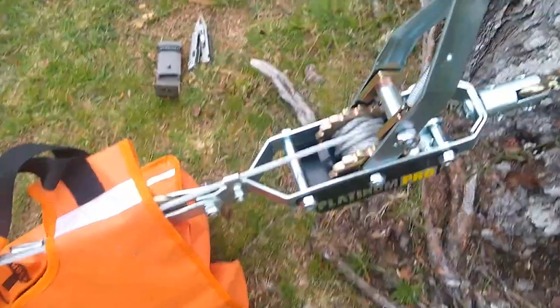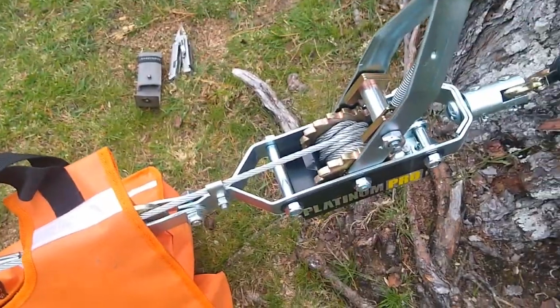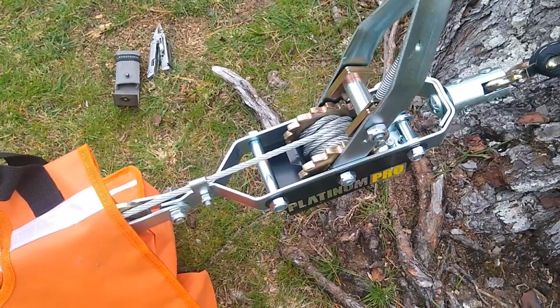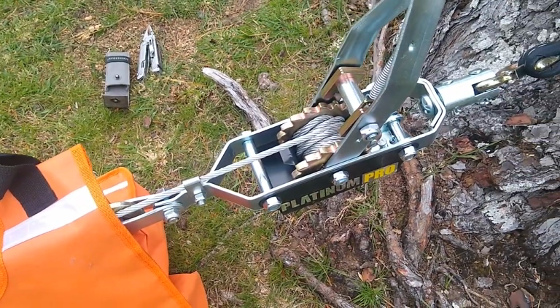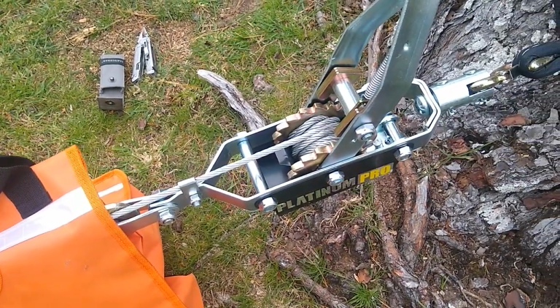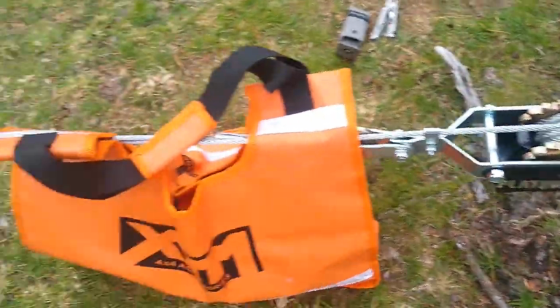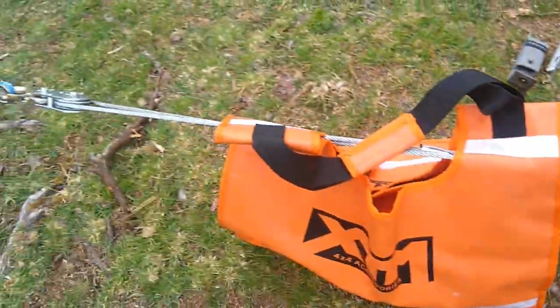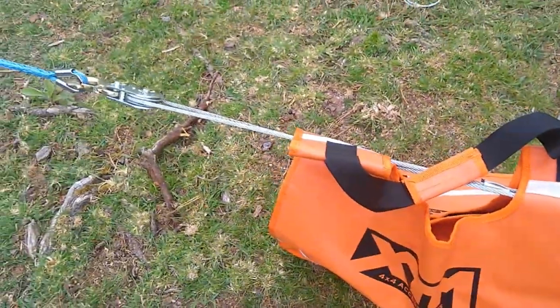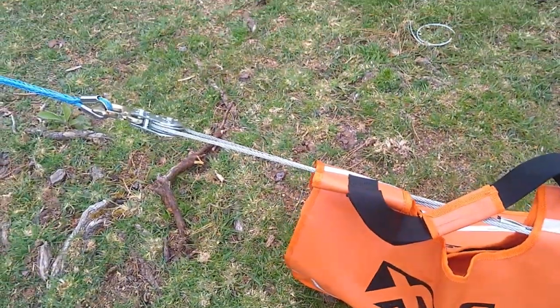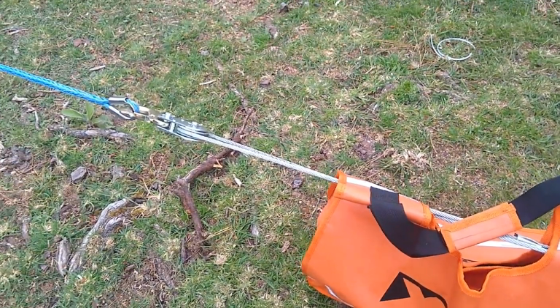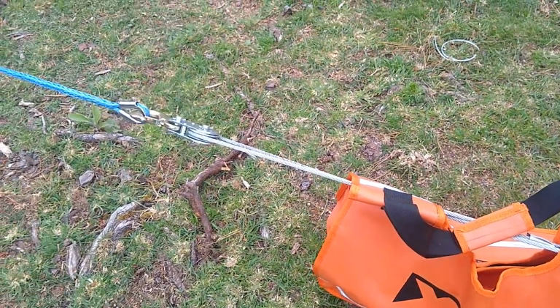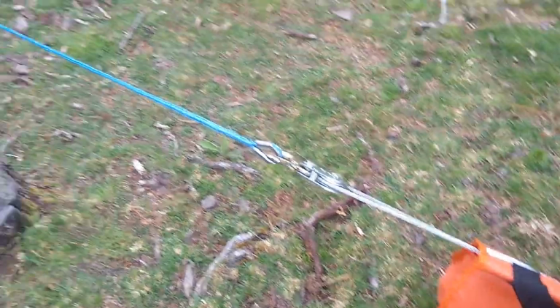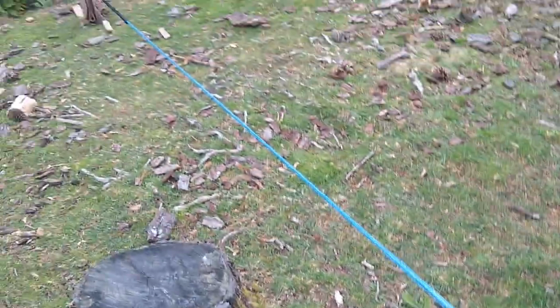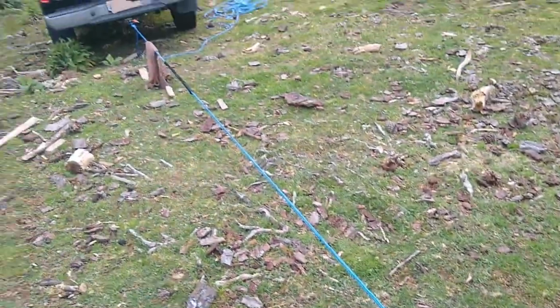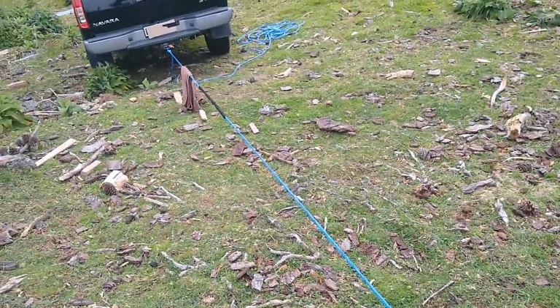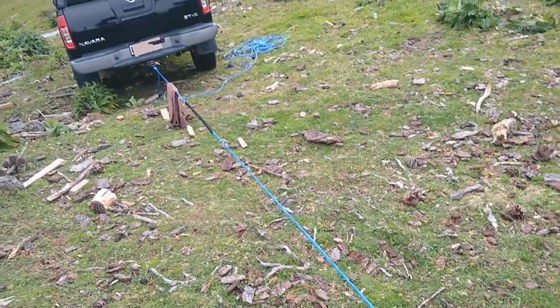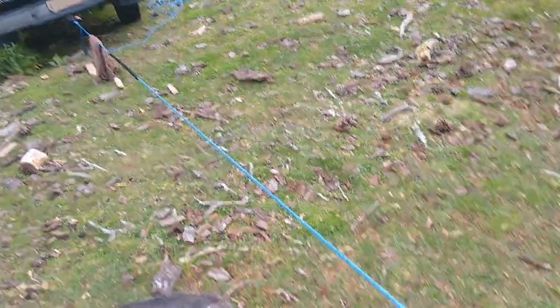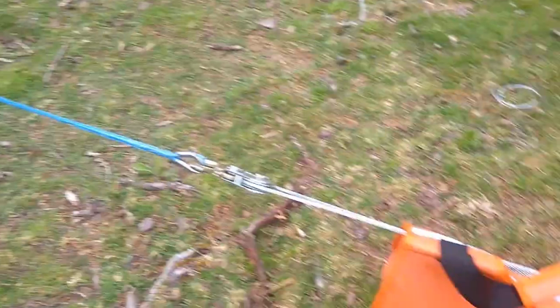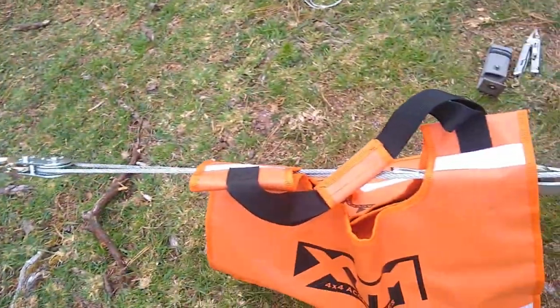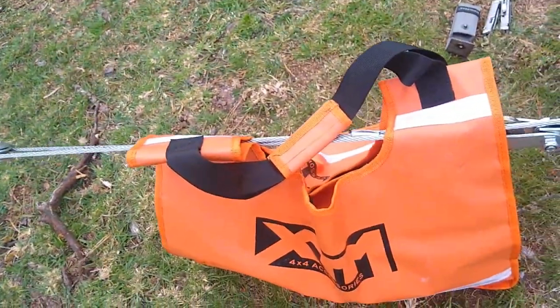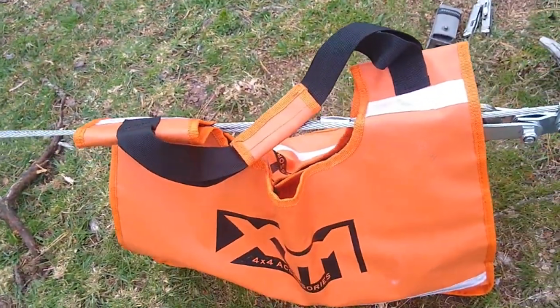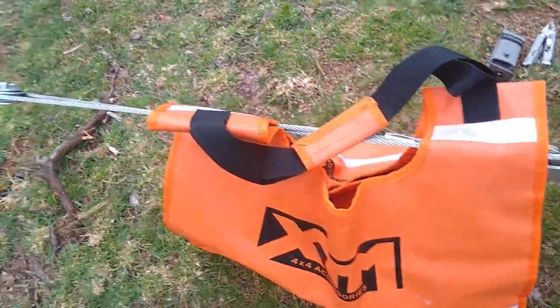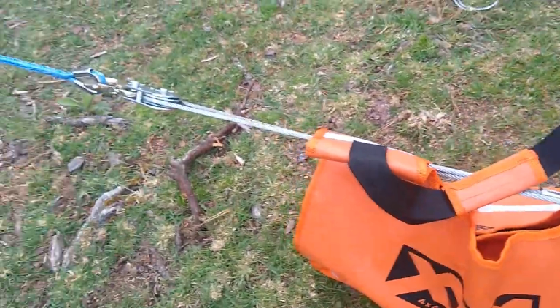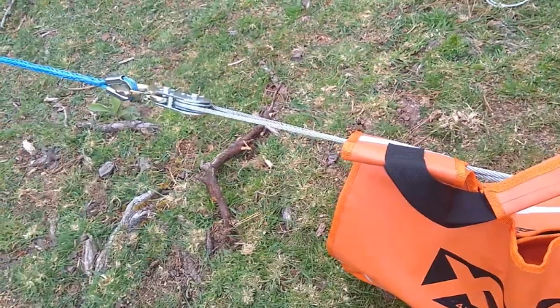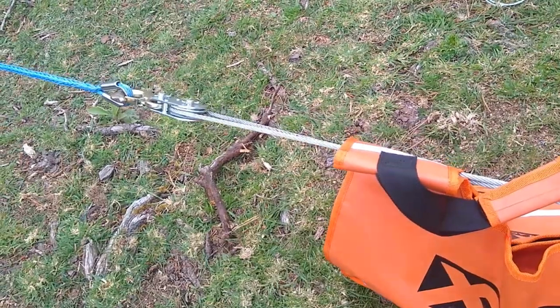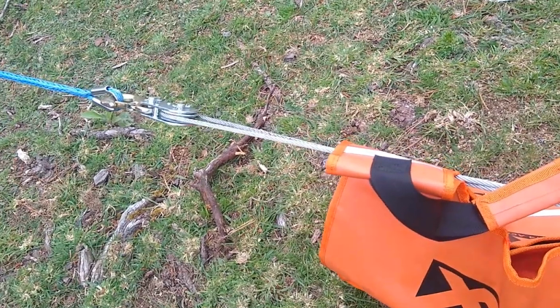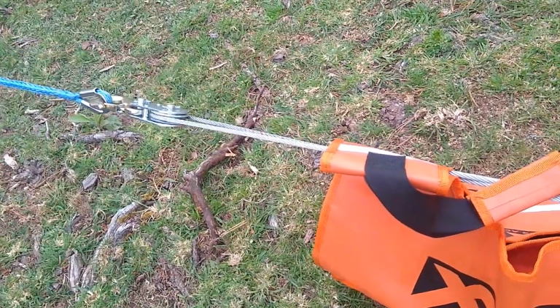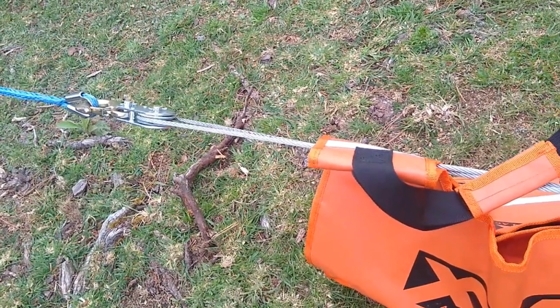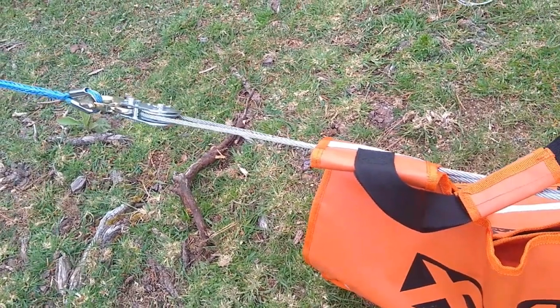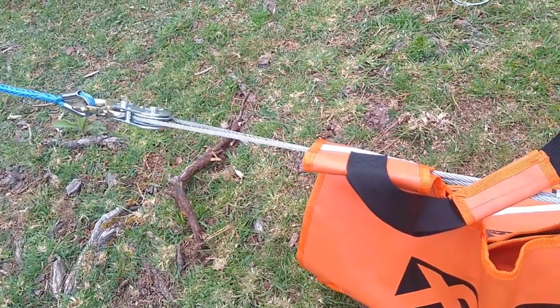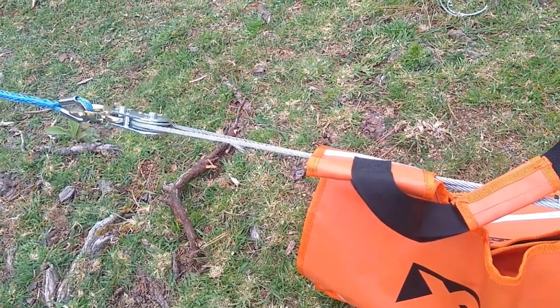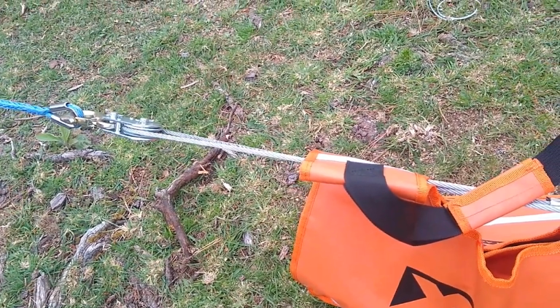I've relayed the line as best I could — it's a fair bit shorter, so you'd have to reset it a lot more than the Wyeth Scott. I've just put a safety blanket over it in case anything snaps, and I'll have a crack at winching it with a double line pull.